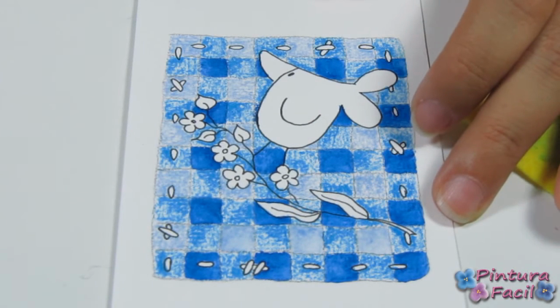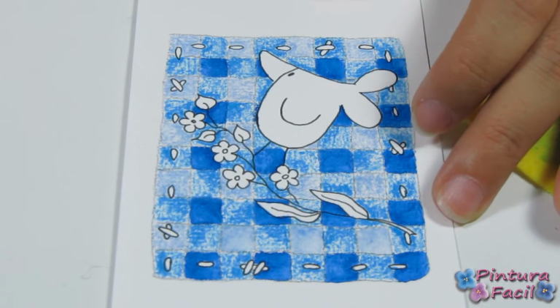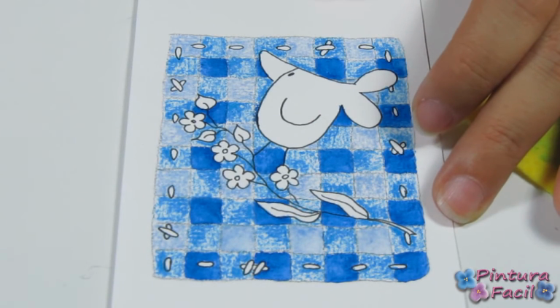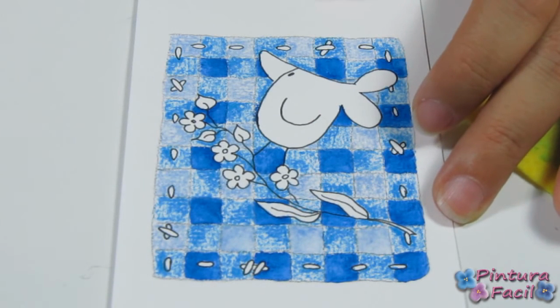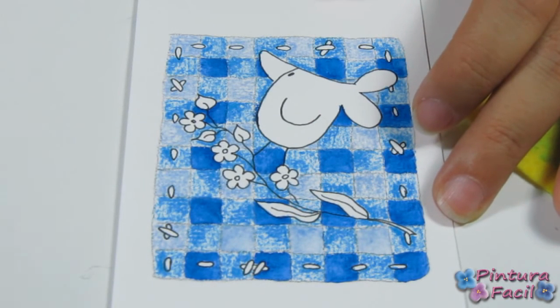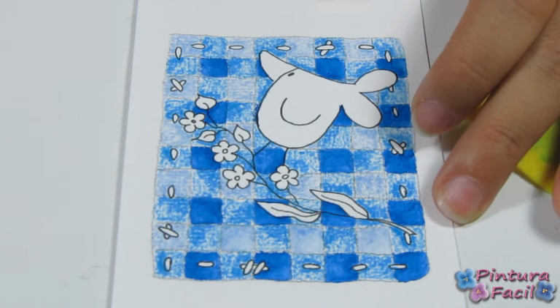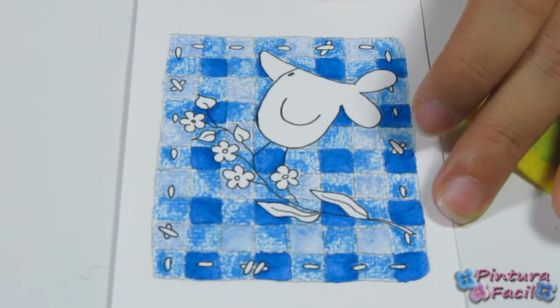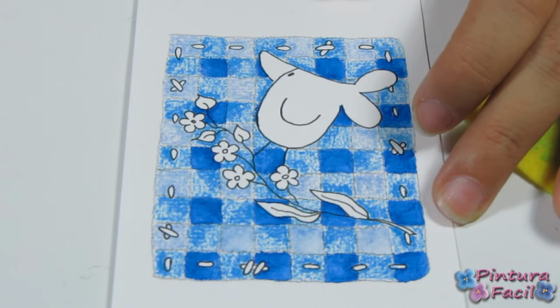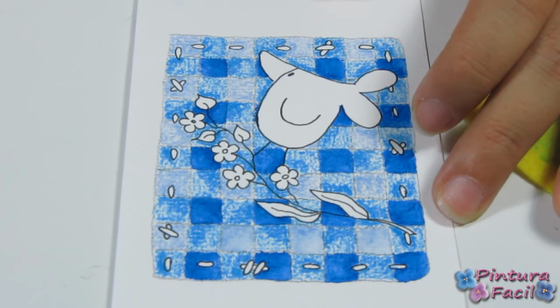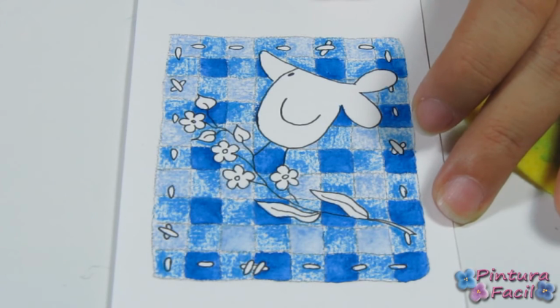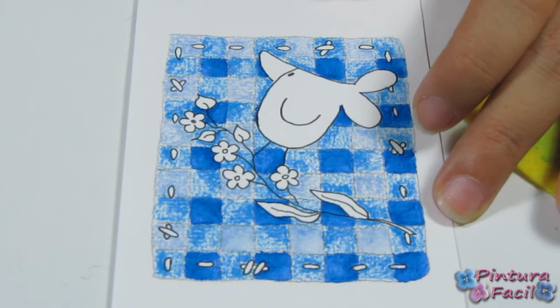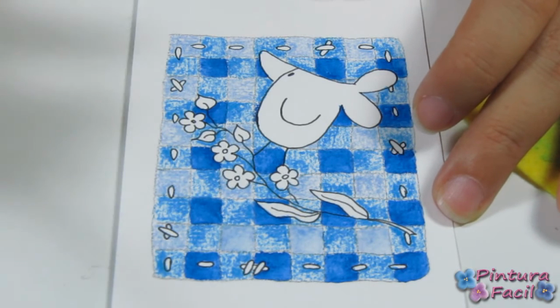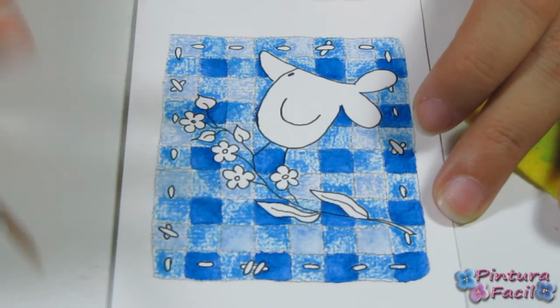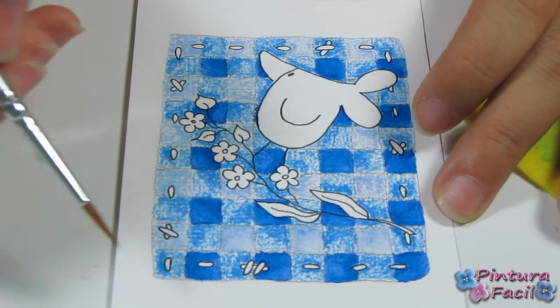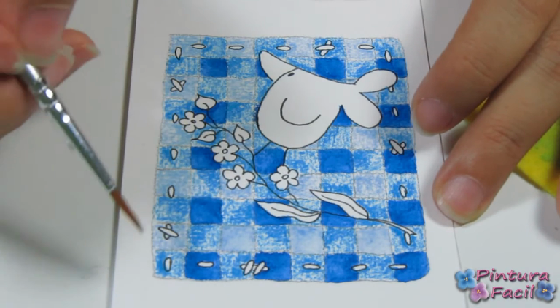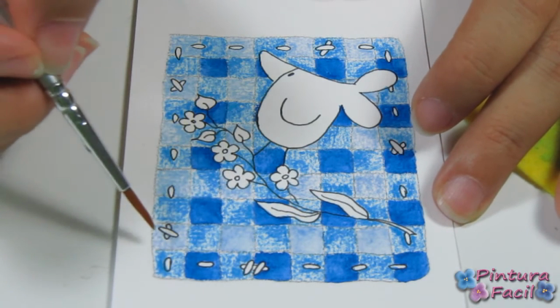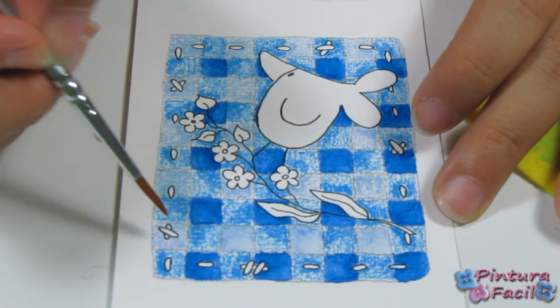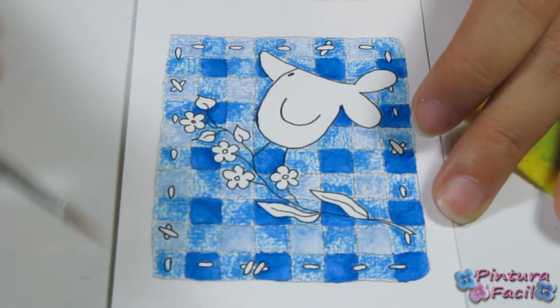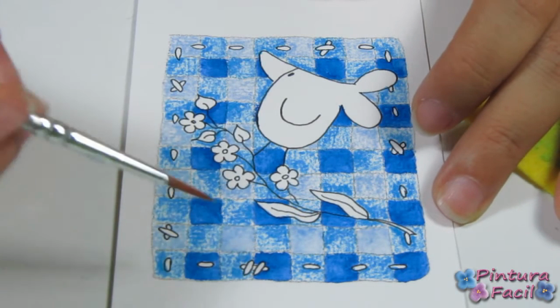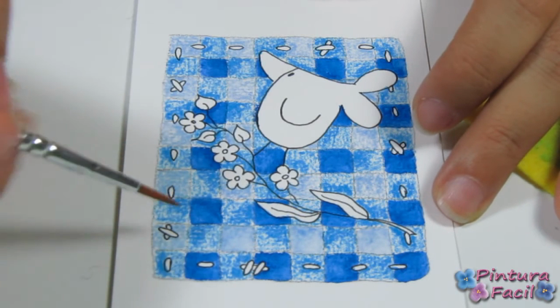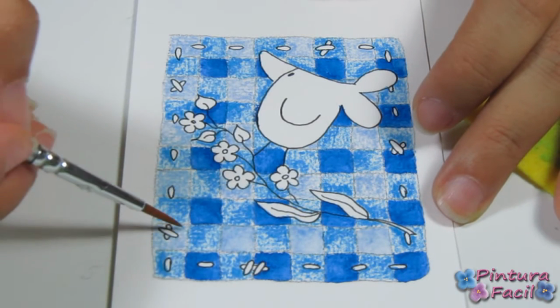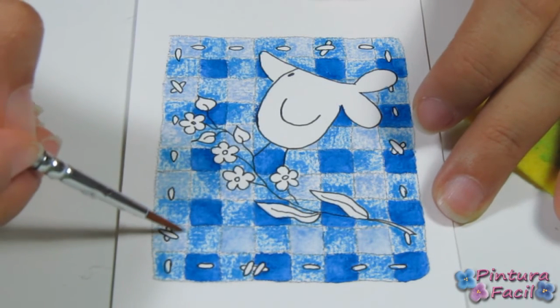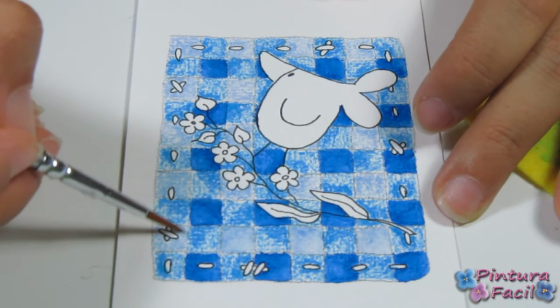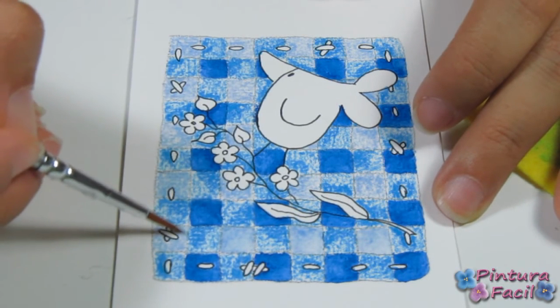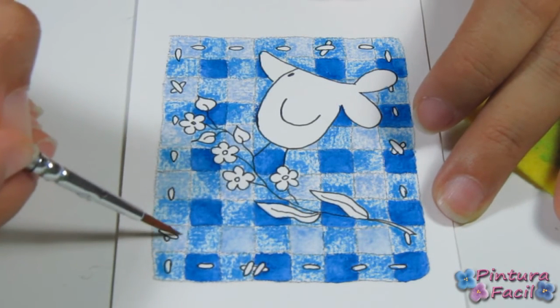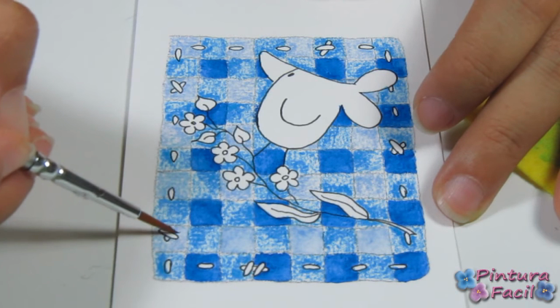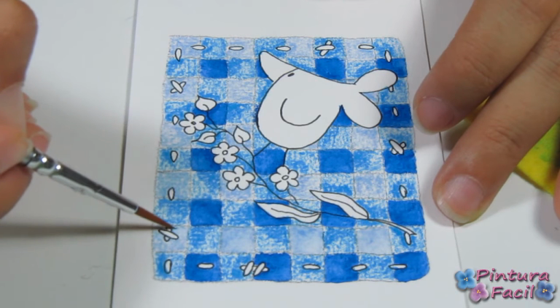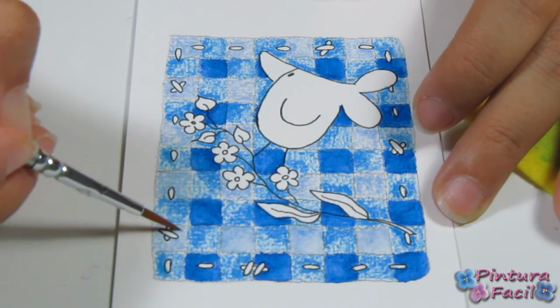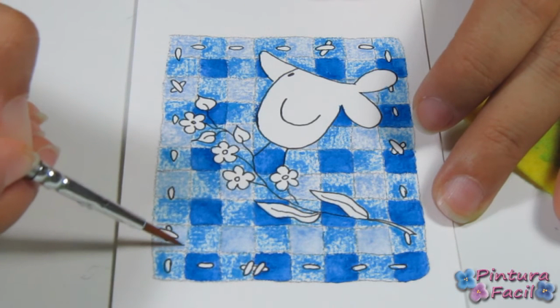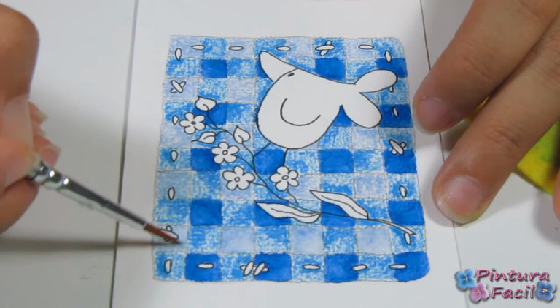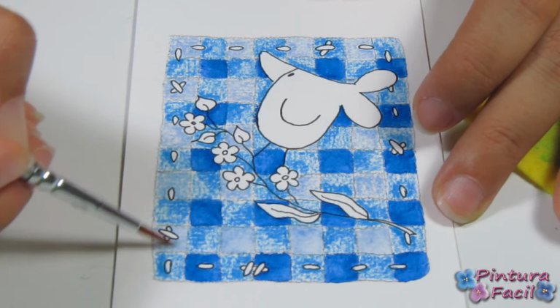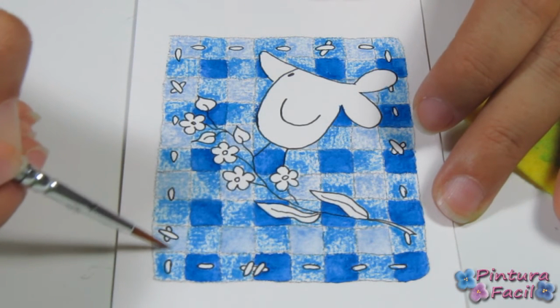And so I'm going to start painting — or rather, going over each little square with the water, repasando cada cuadradito, de esta forma.